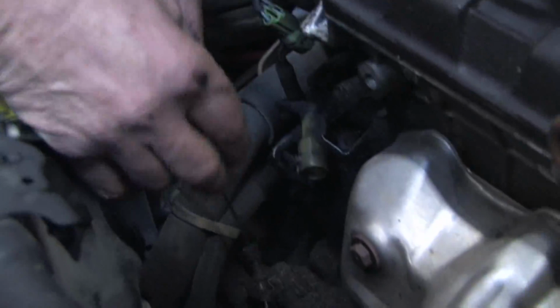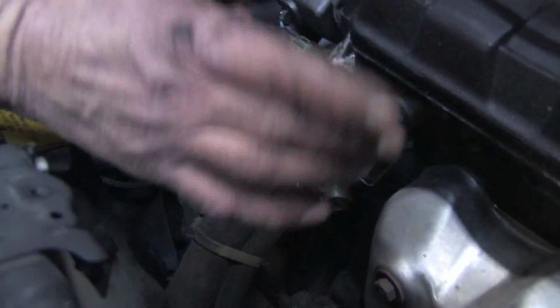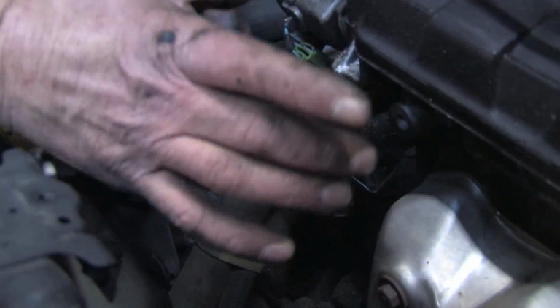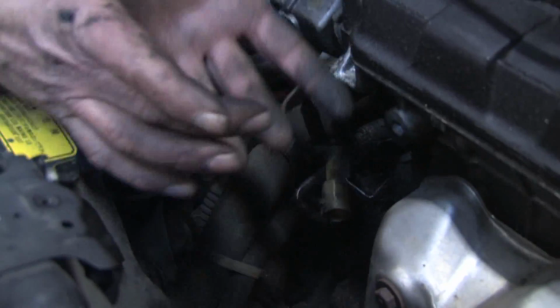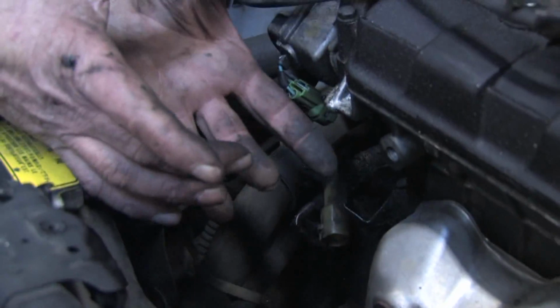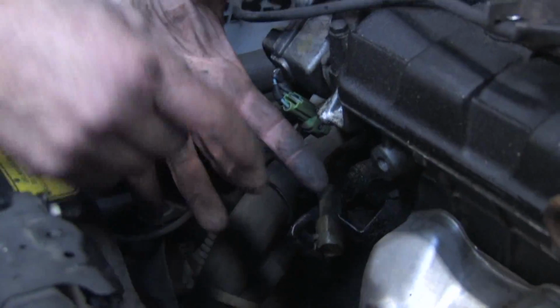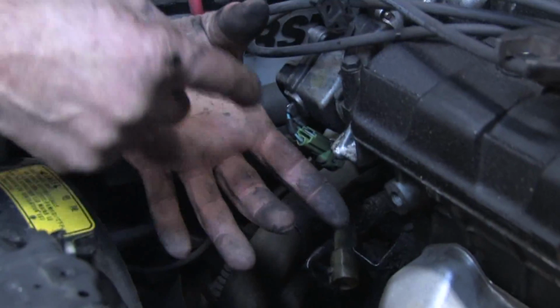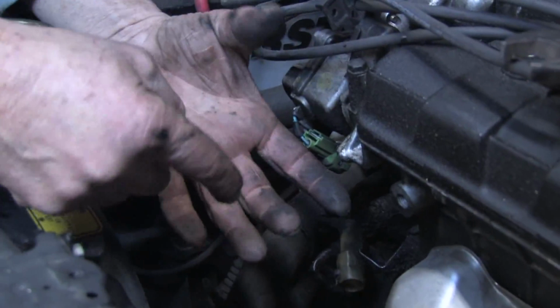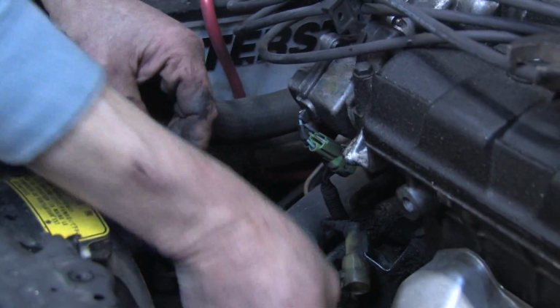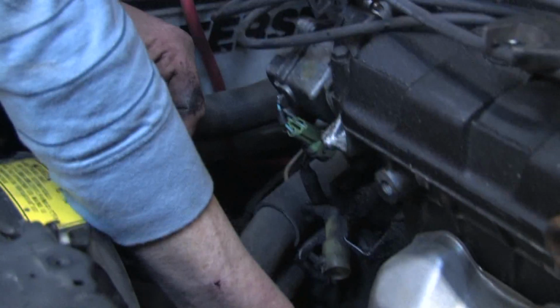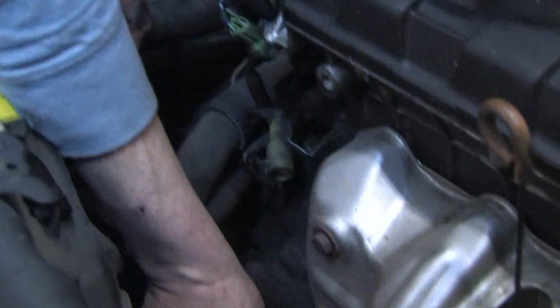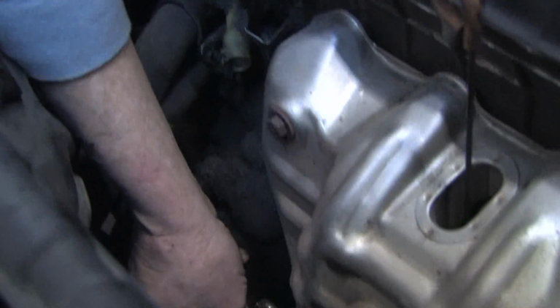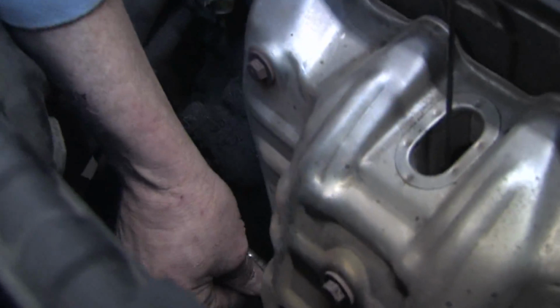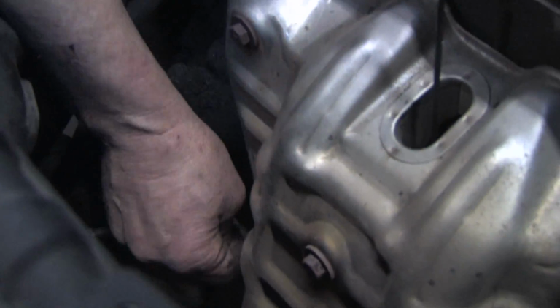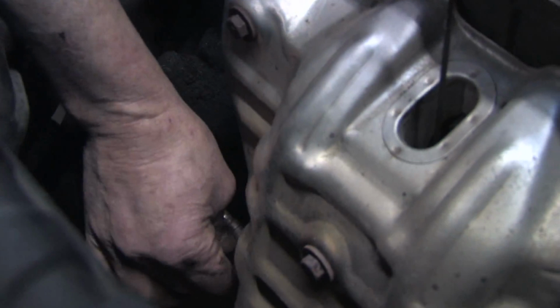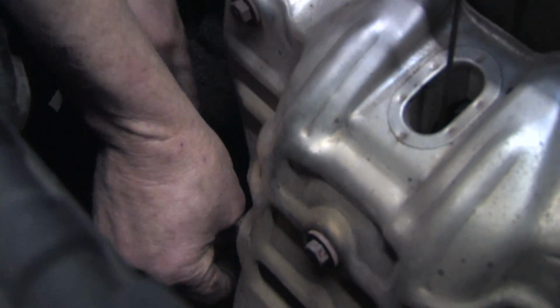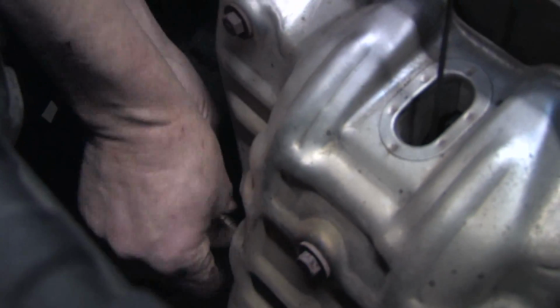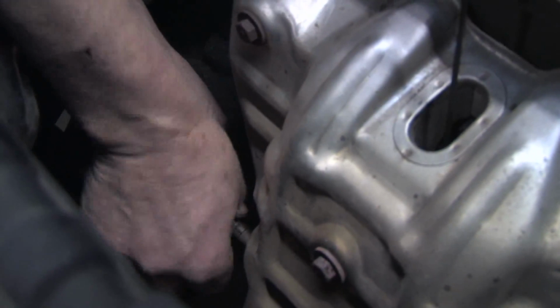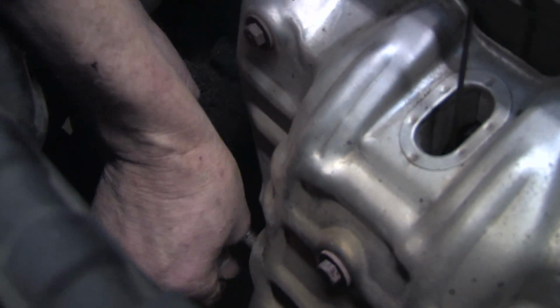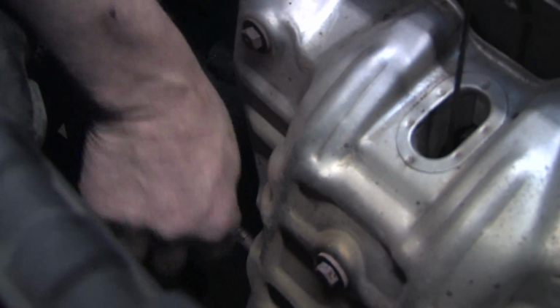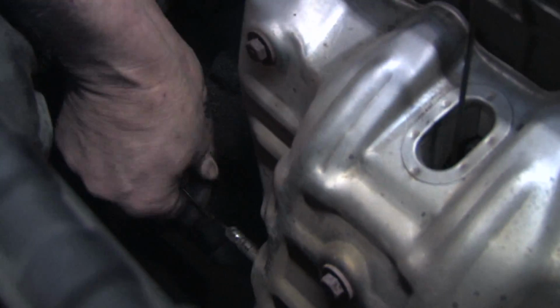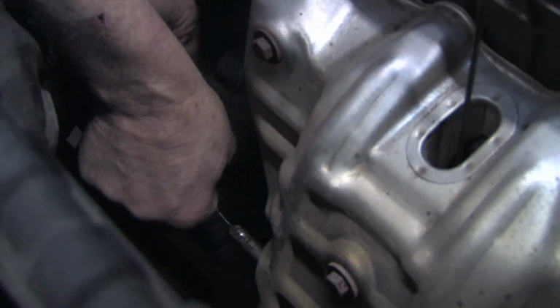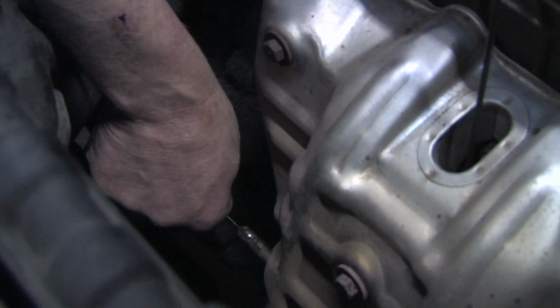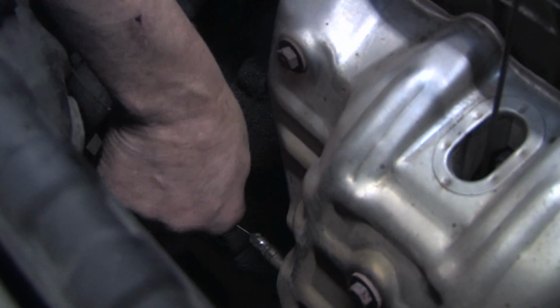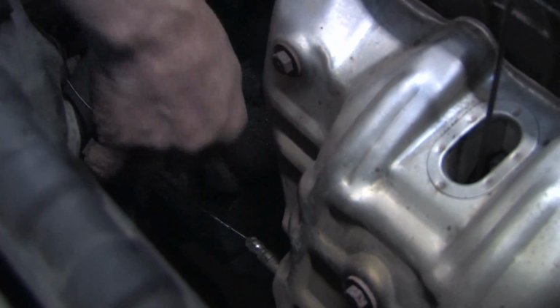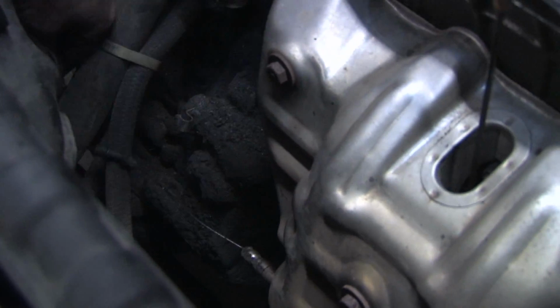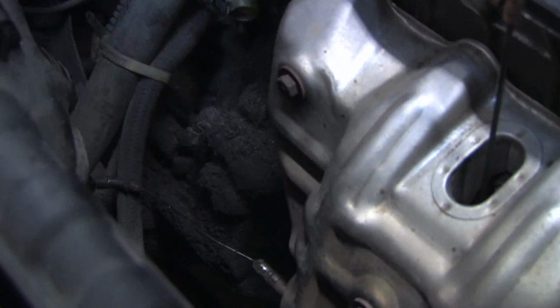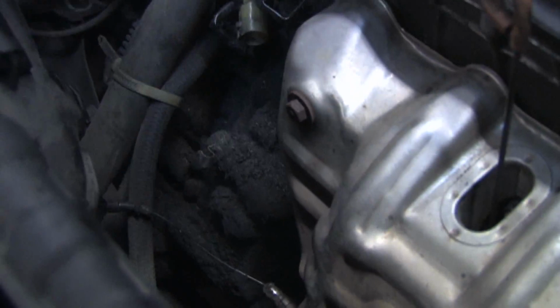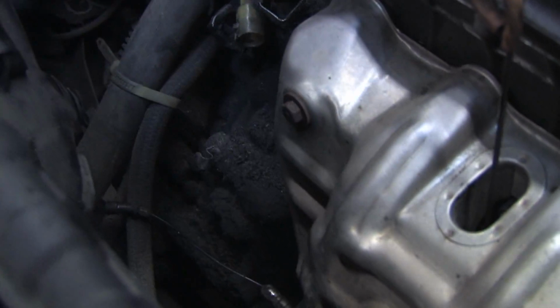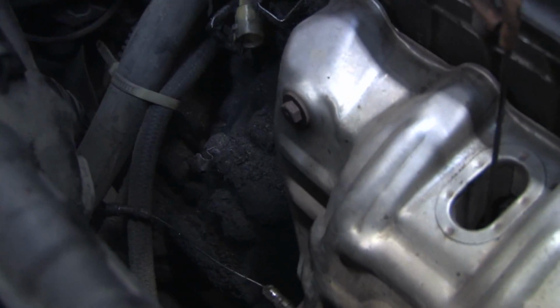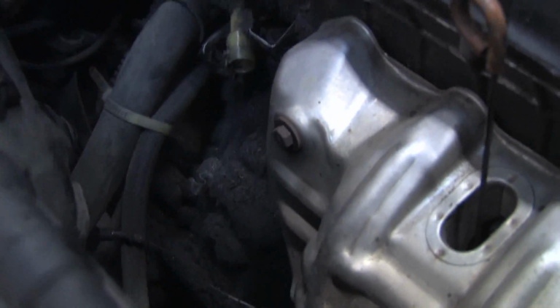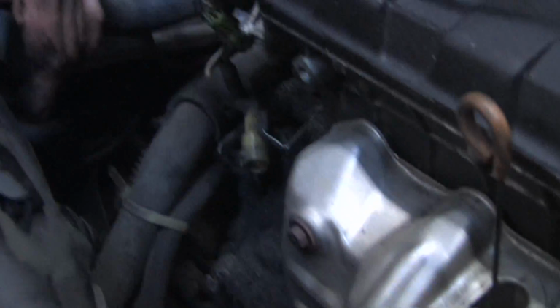They make a specialty socket that's long and has a slot cut in it that will allow the wire to hang out. You can use a socket and ratchet assembly and that can be had for about $30 at any automotive supply or automotive parts house.